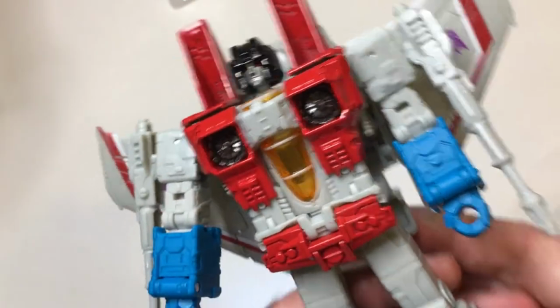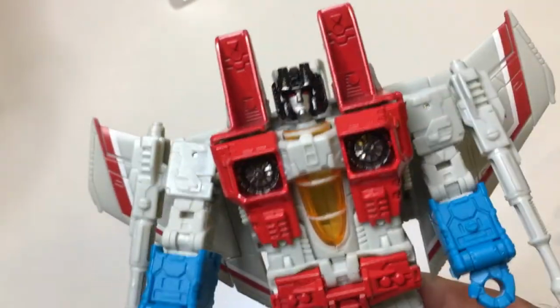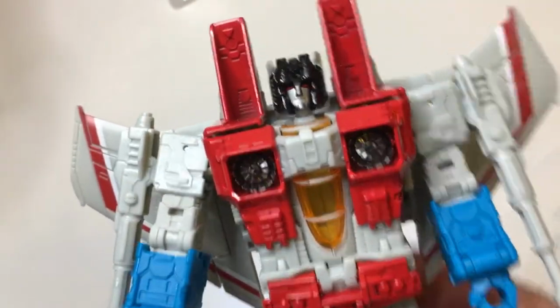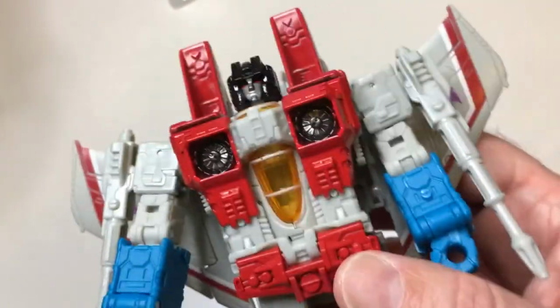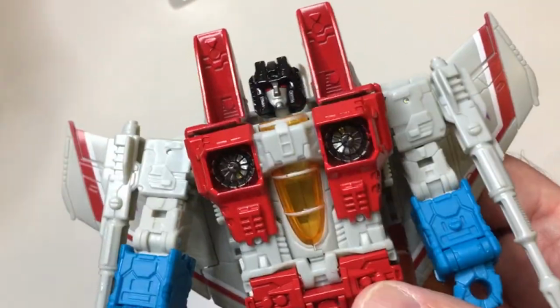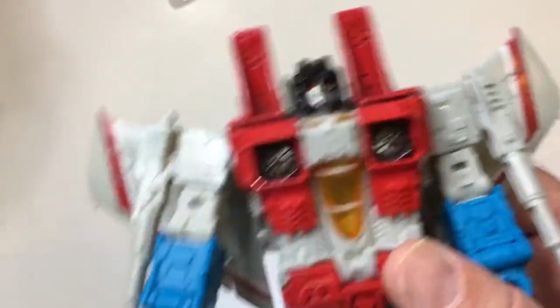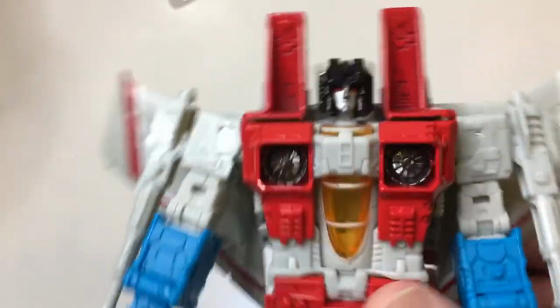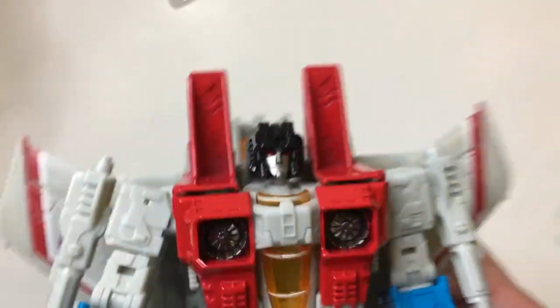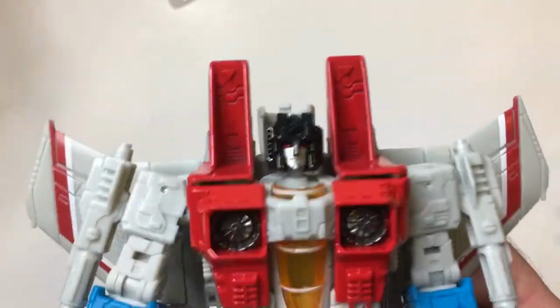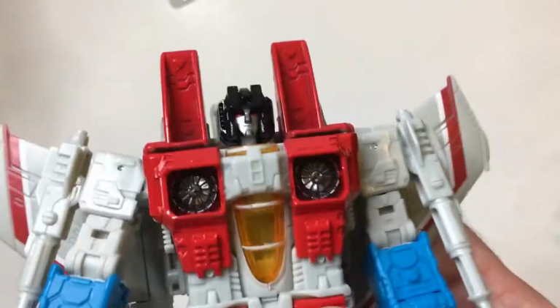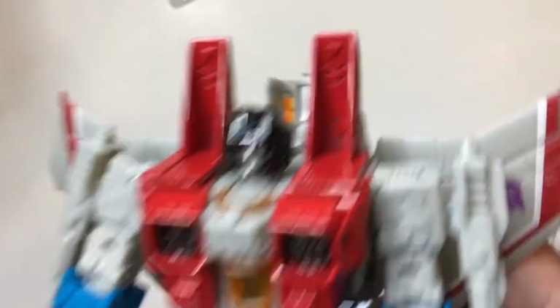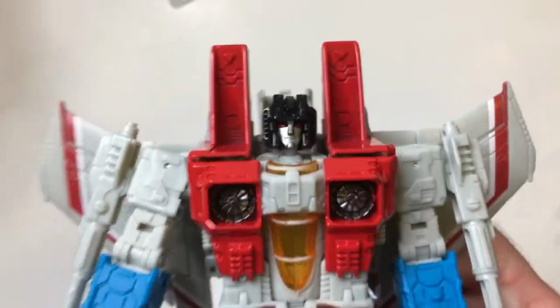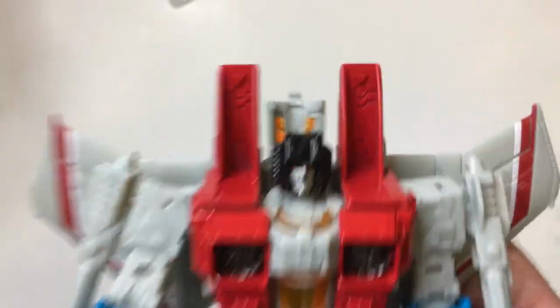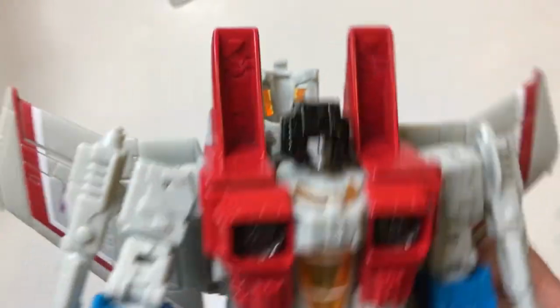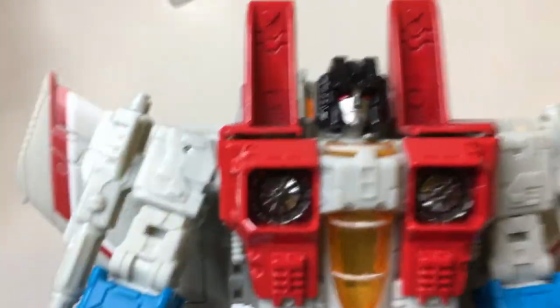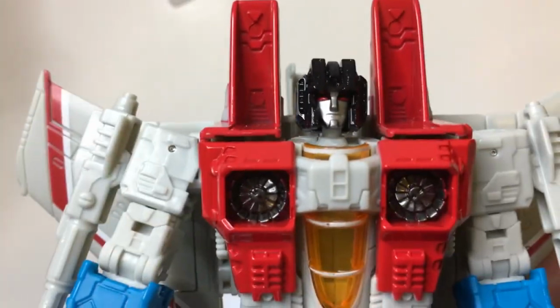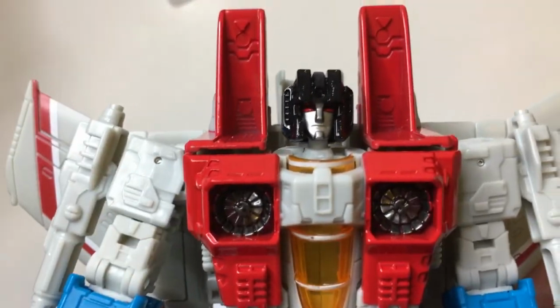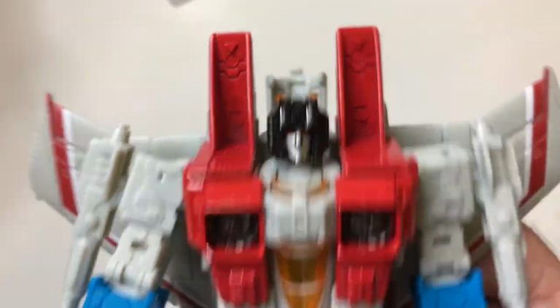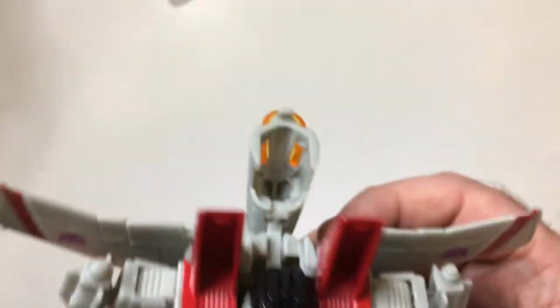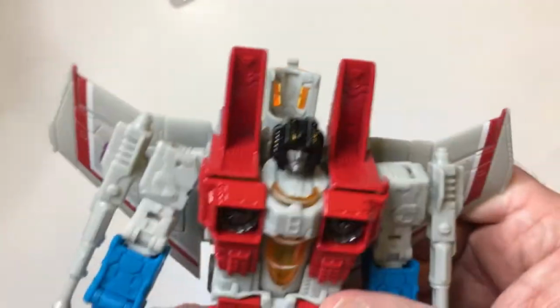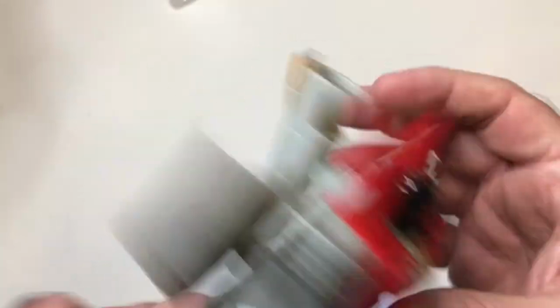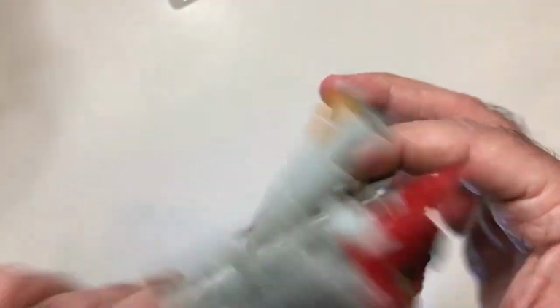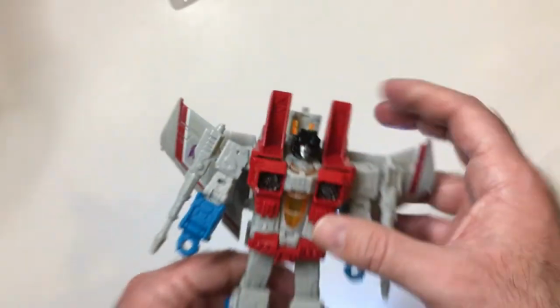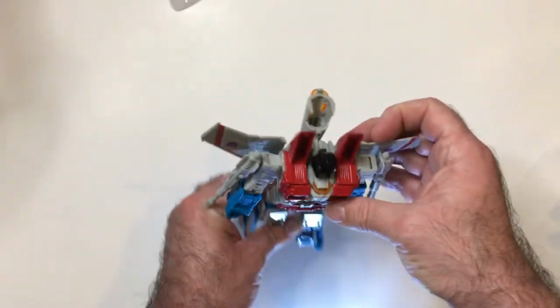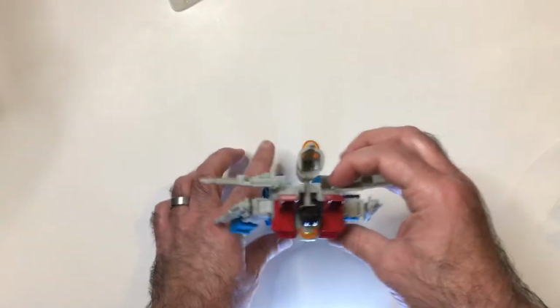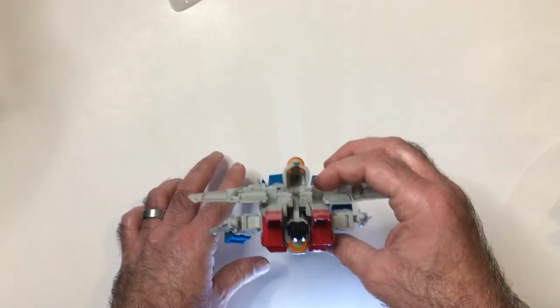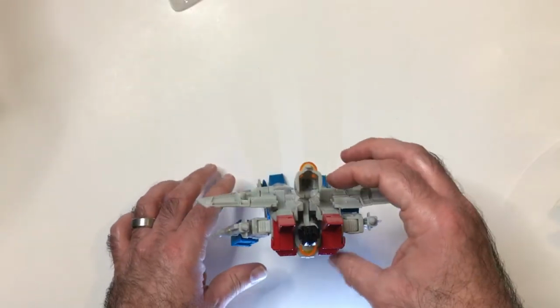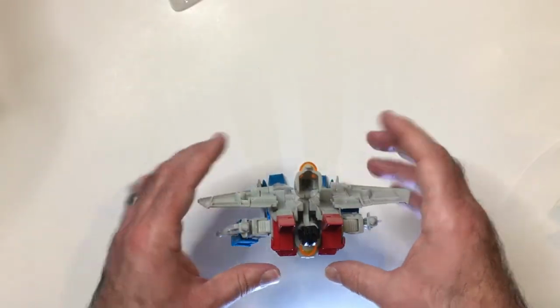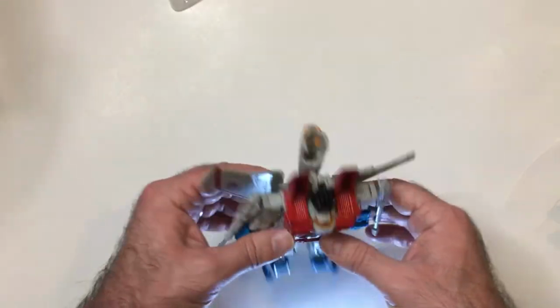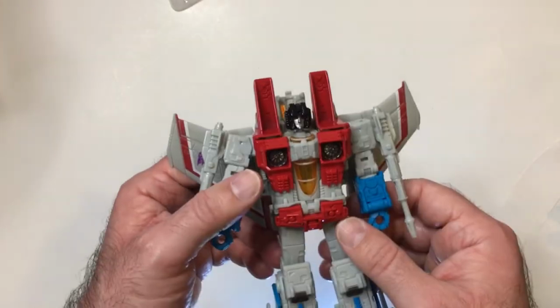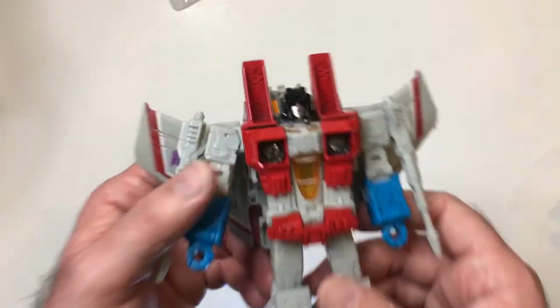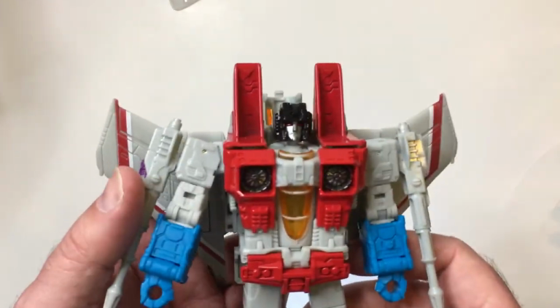So if I do find the other ones I will be getting them — probably even at full price, though I'm trying not to buy anything at full price, who am I kidding. Alright, thanks for watching Triple R, have a good day or night wherever you are.